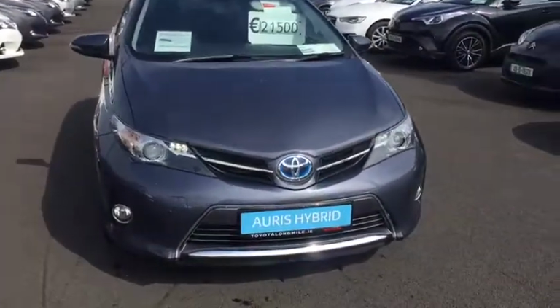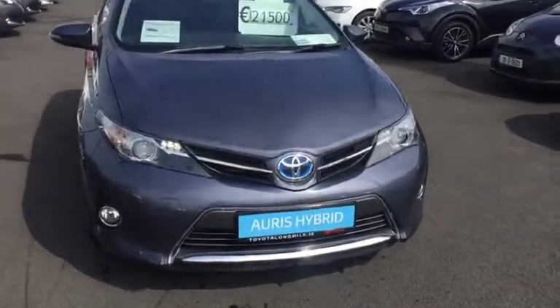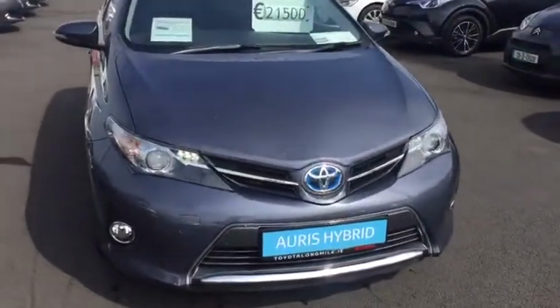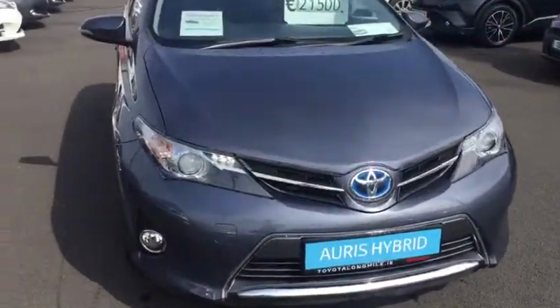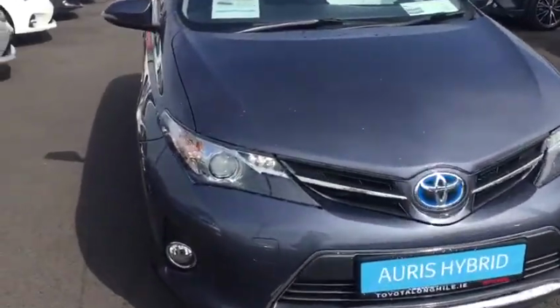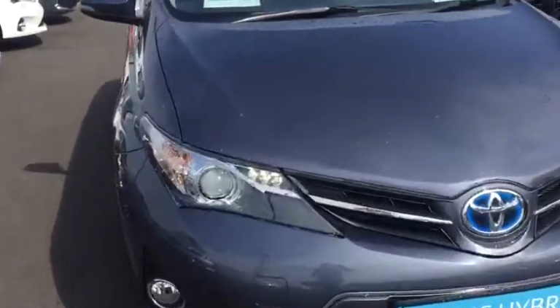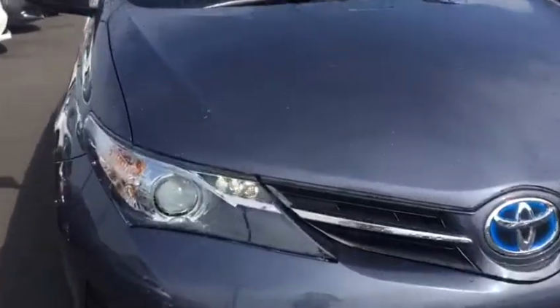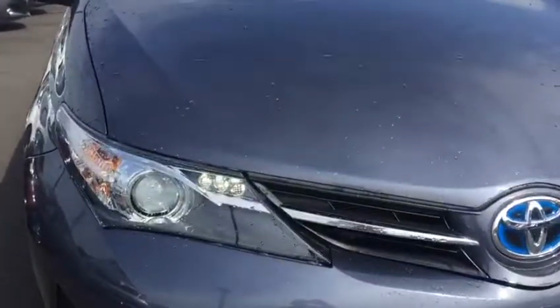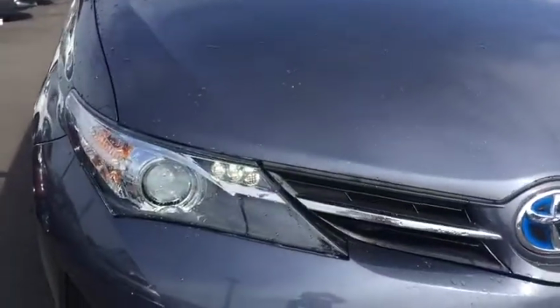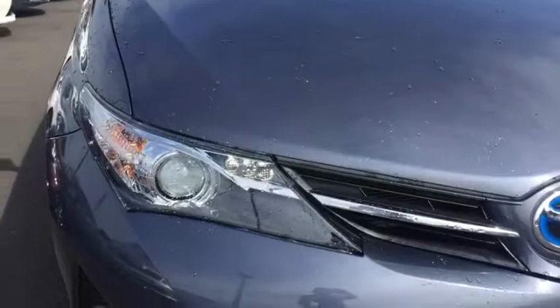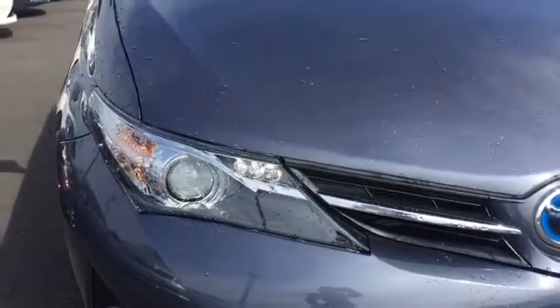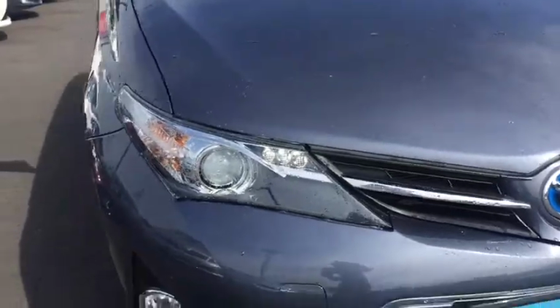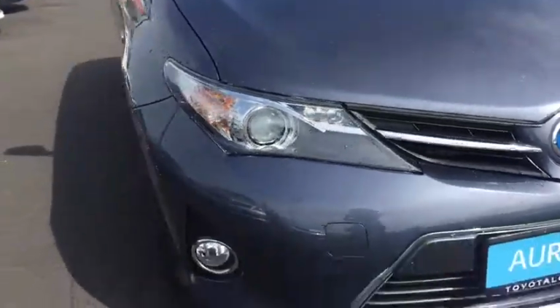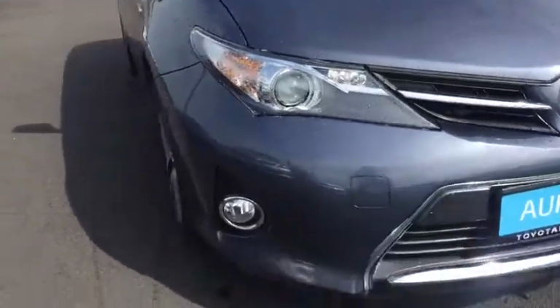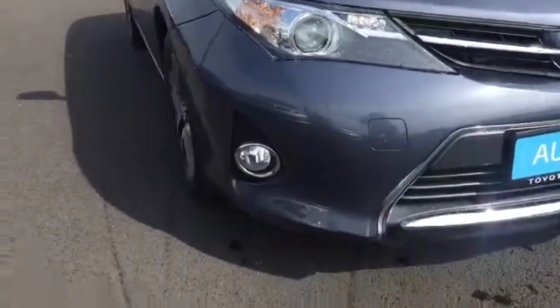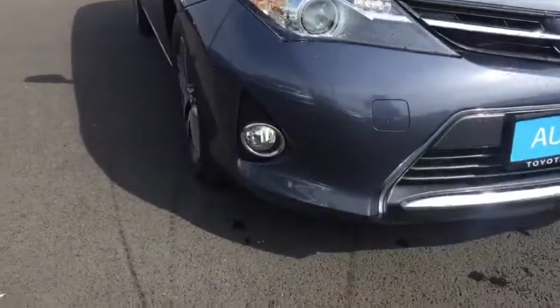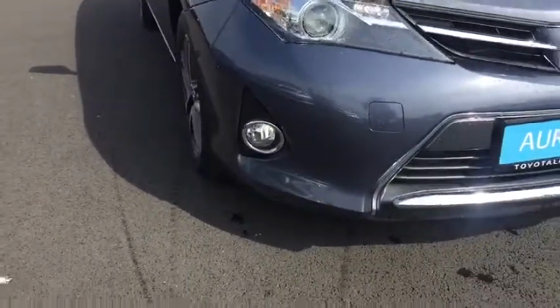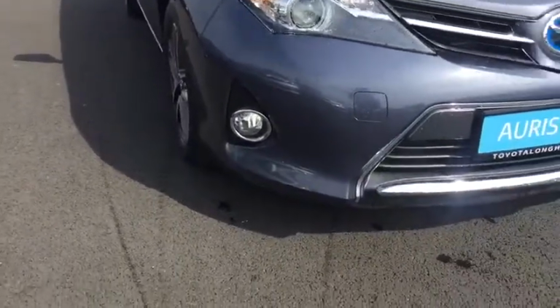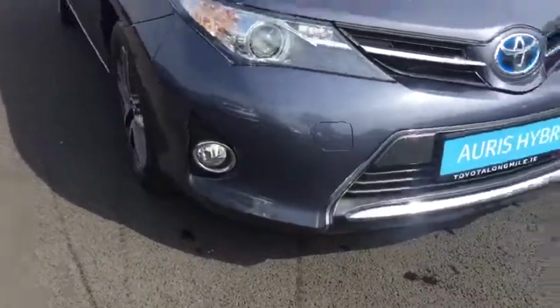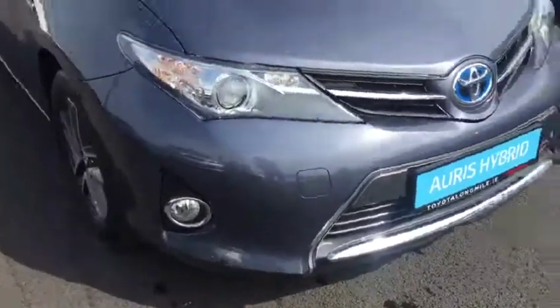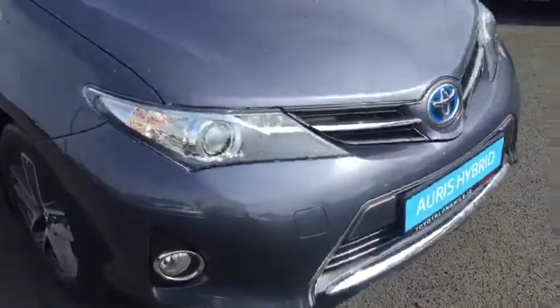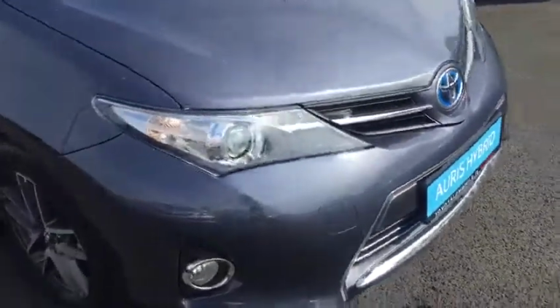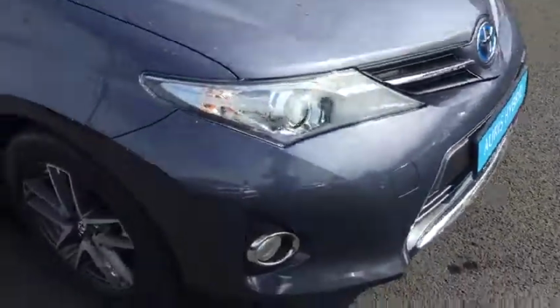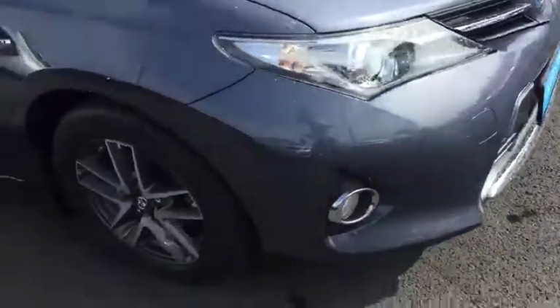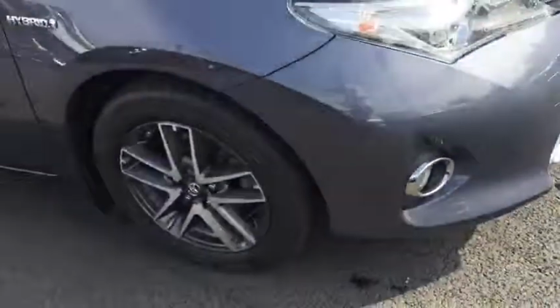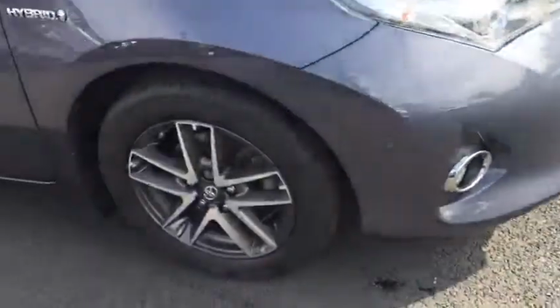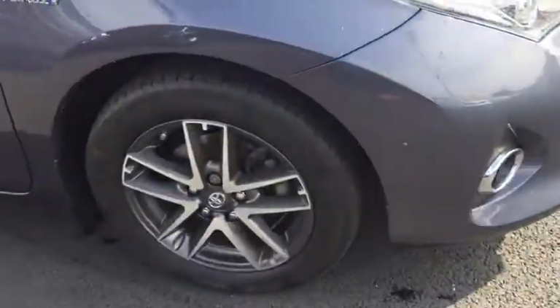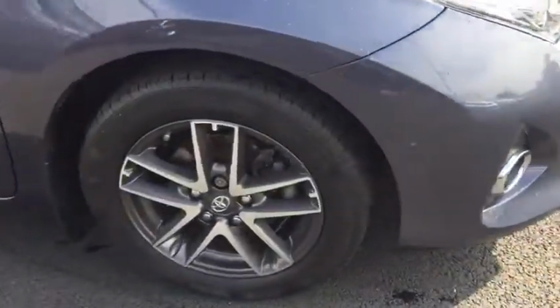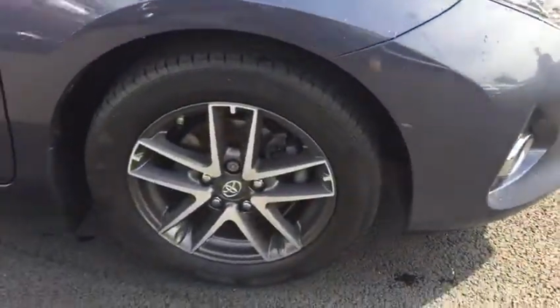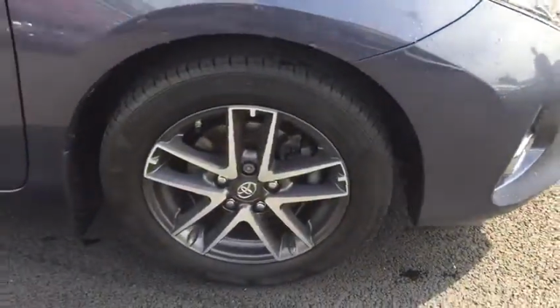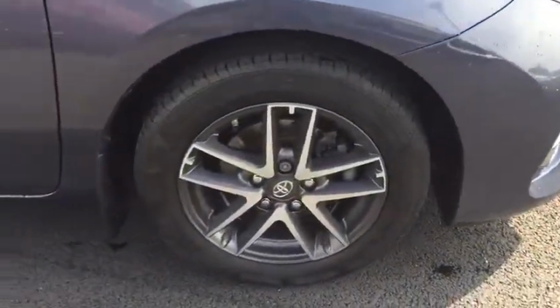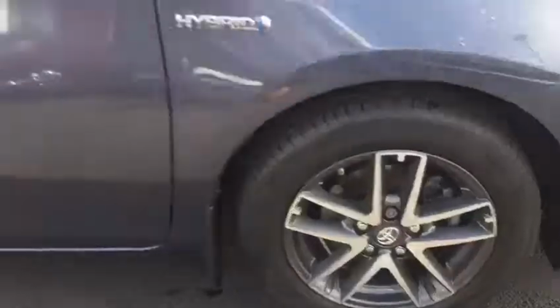In the Luxury trim we have our front LED daytime running lights, we also have our front fog lights, and we have our 16-inch multi-spoke alloy wheels.